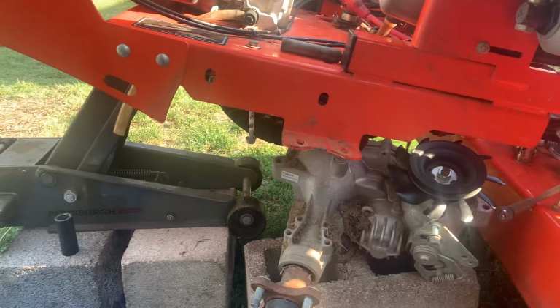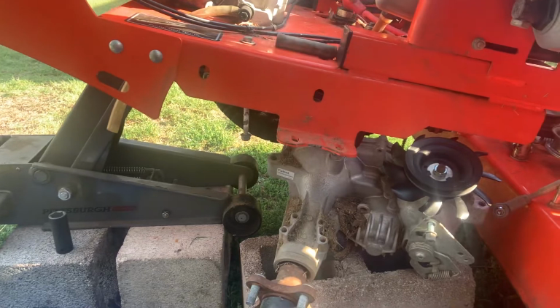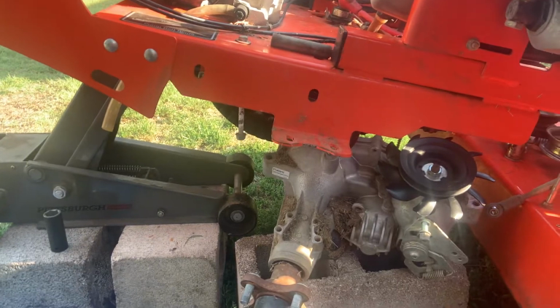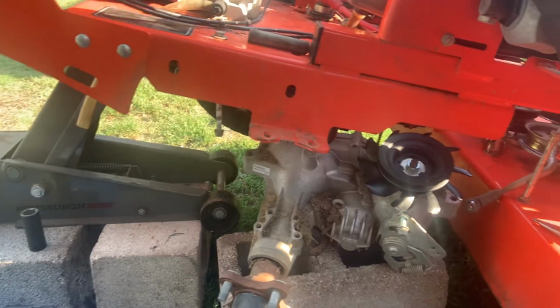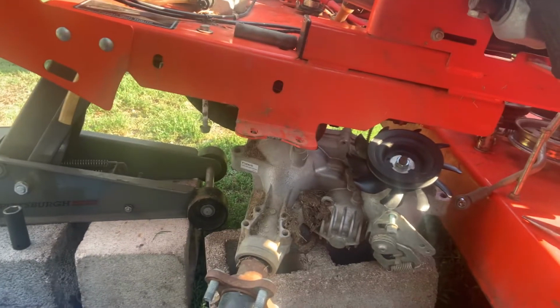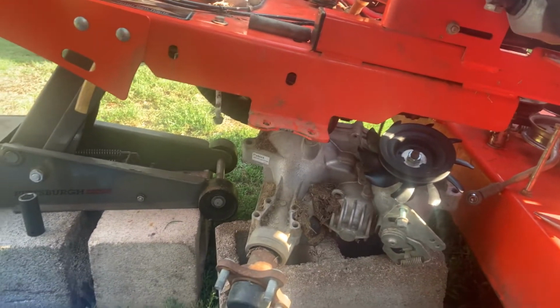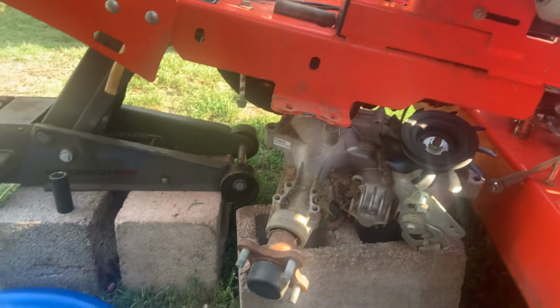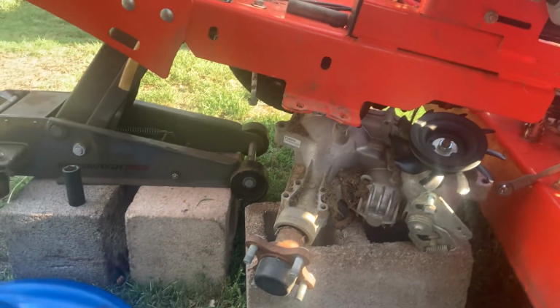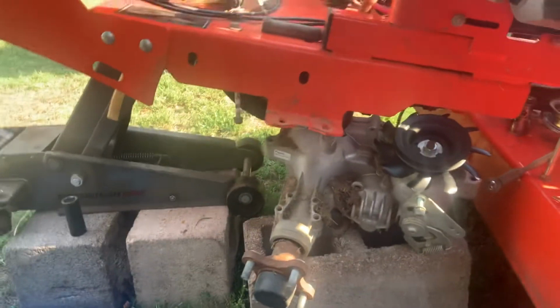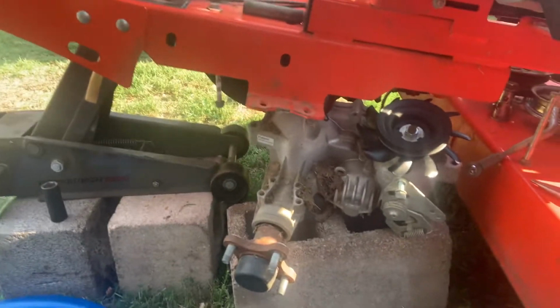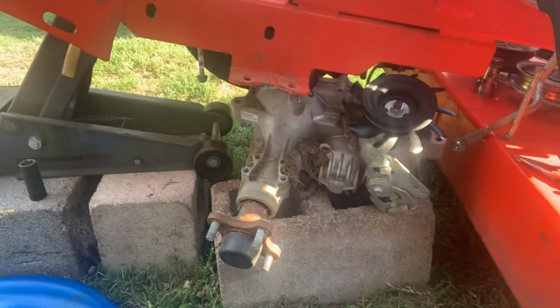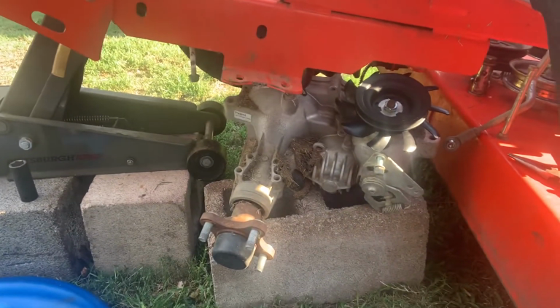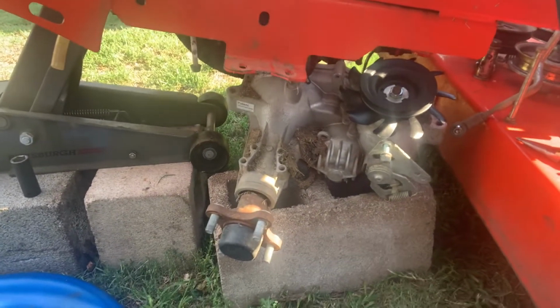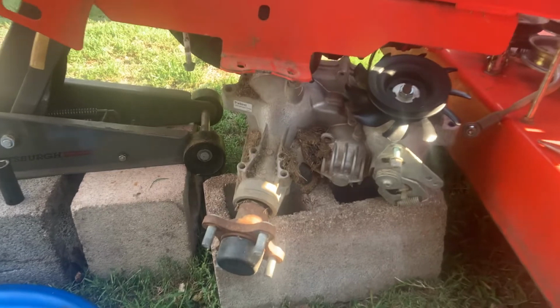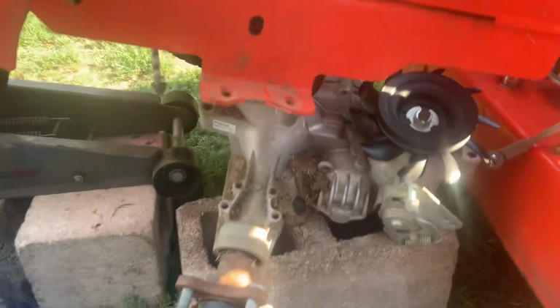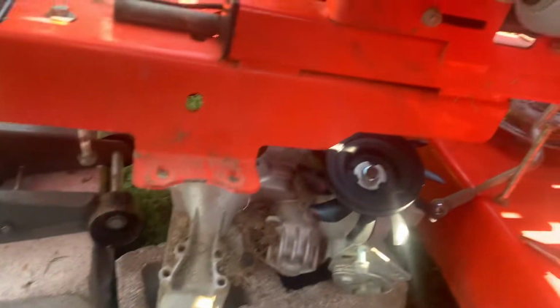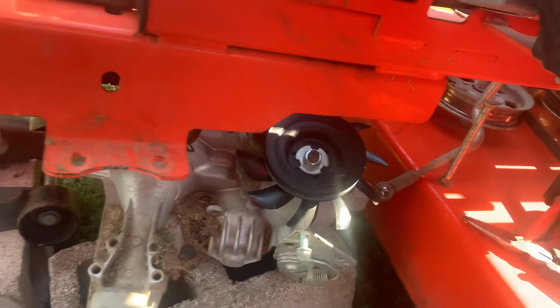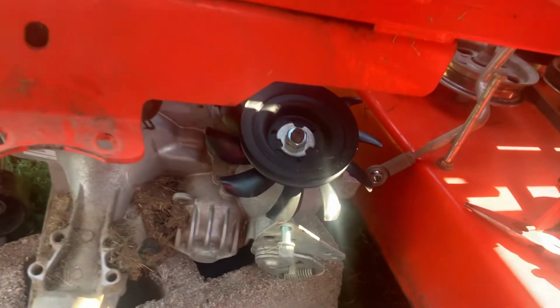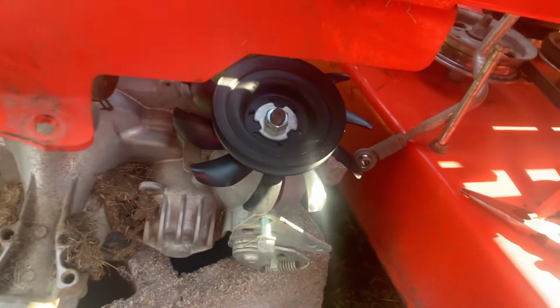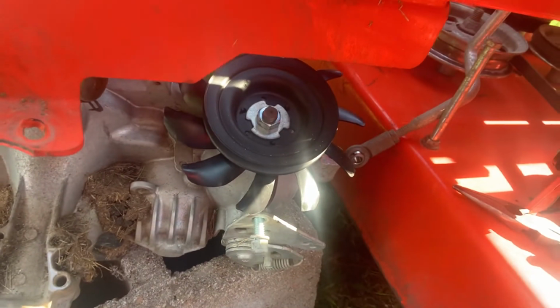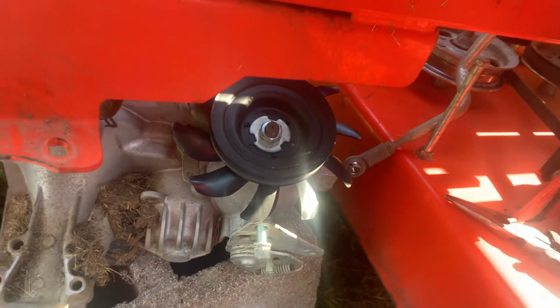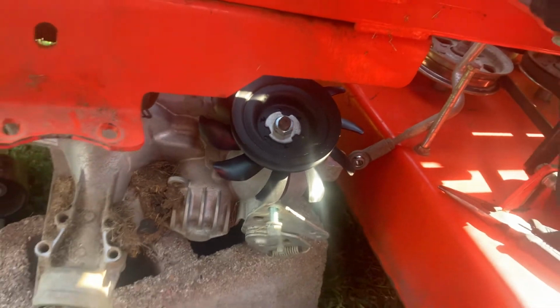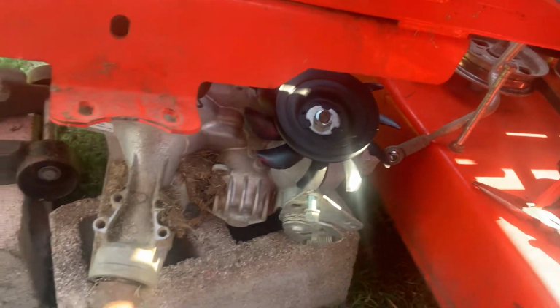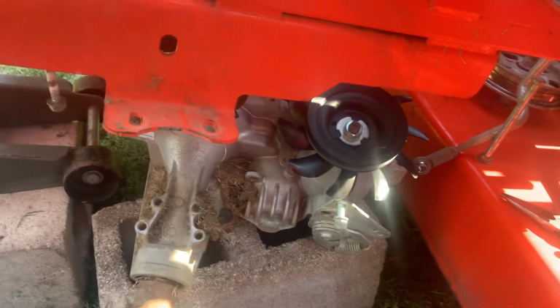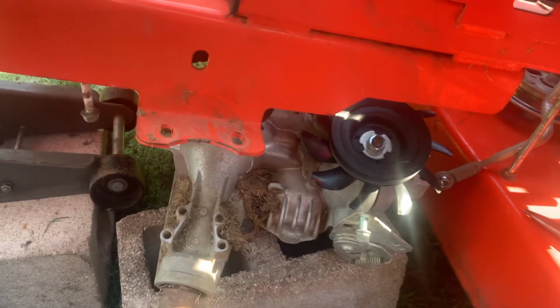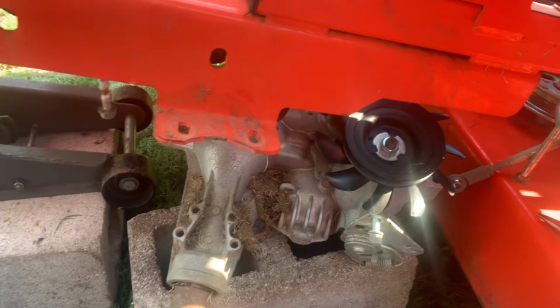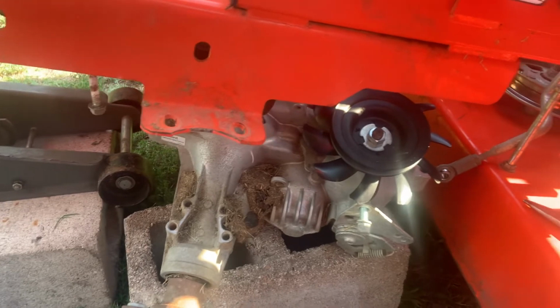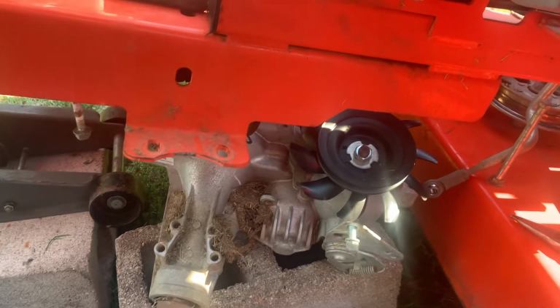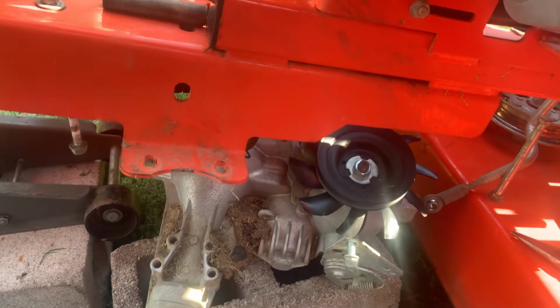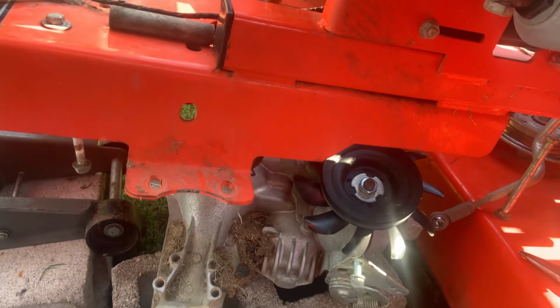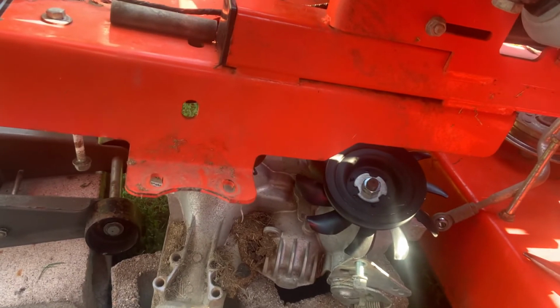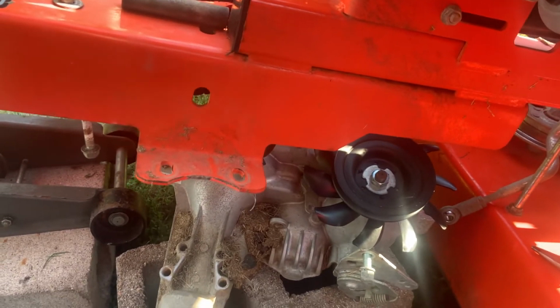Hey people, it's Warren here again with Copeland Small Engine Repair. Welcome back to my channel. Today I'm replacing the little plastic fans on the transmission on a bad boy zero turn.